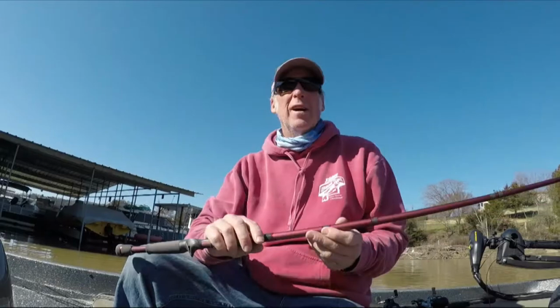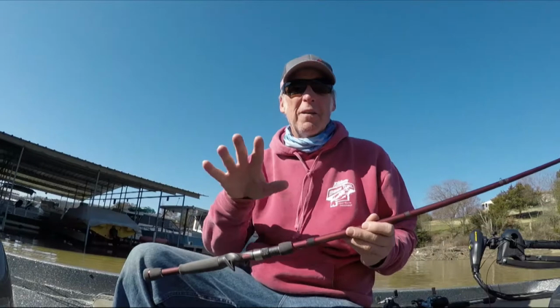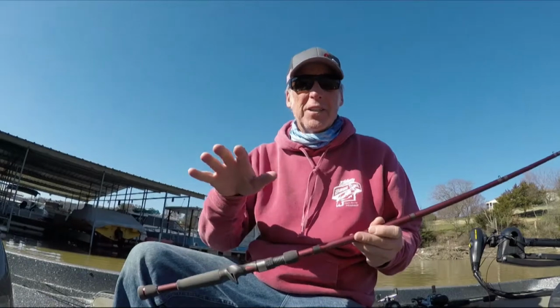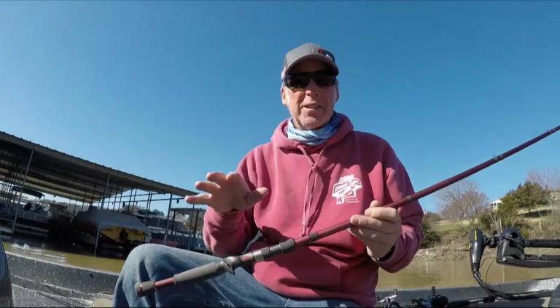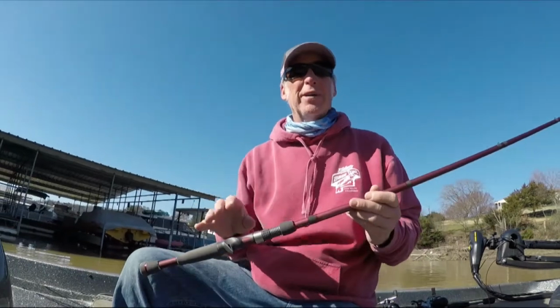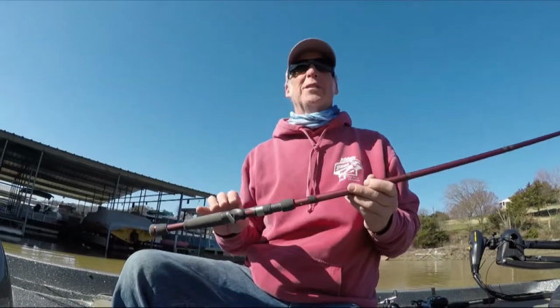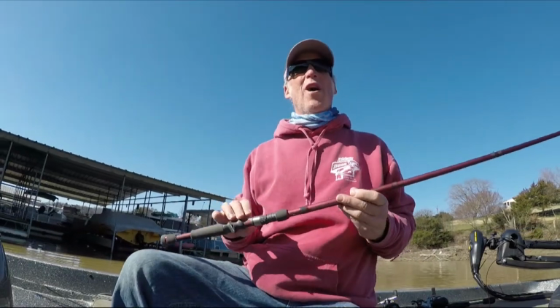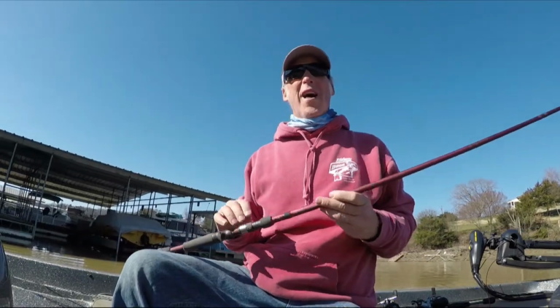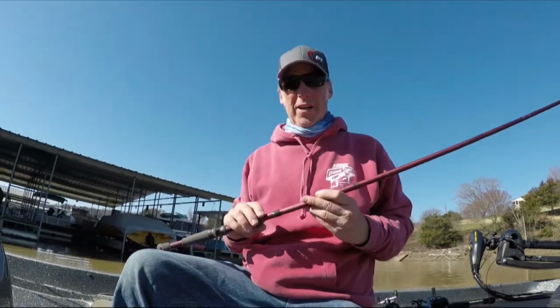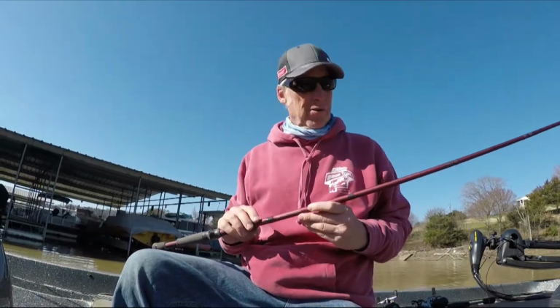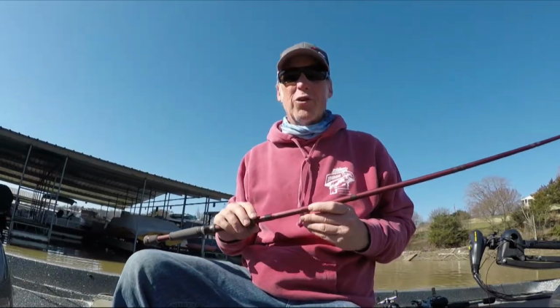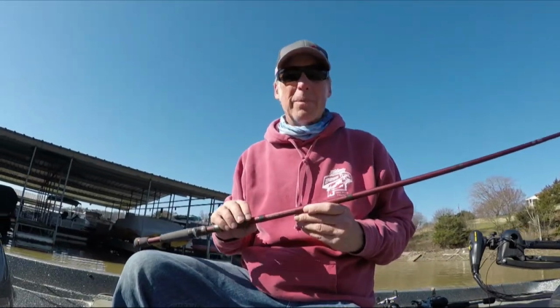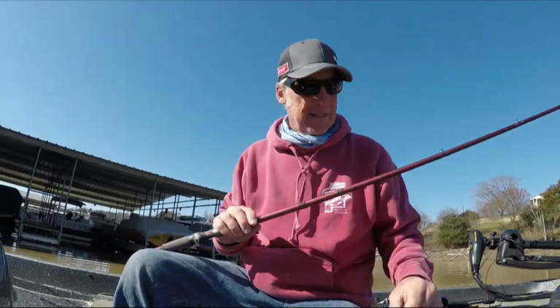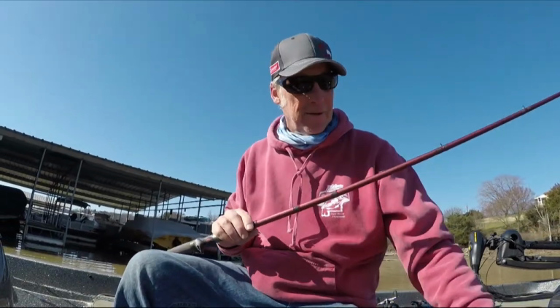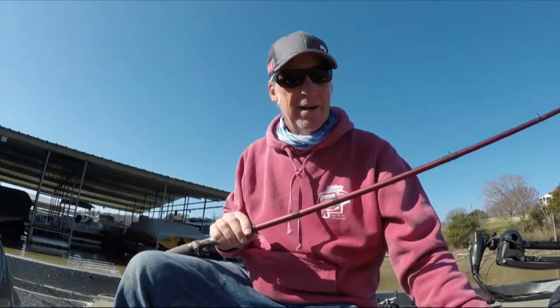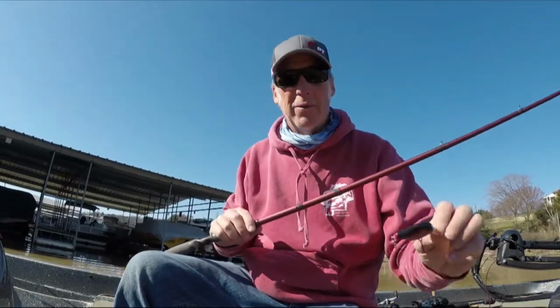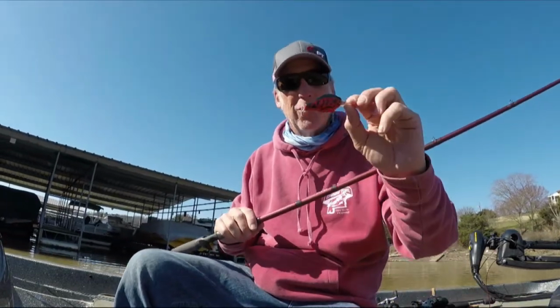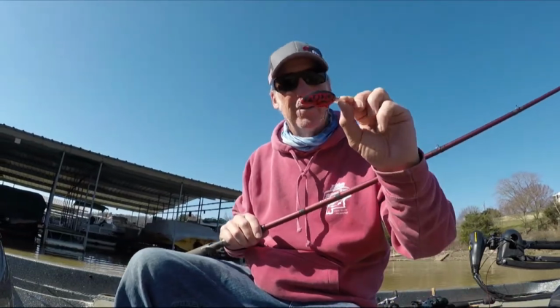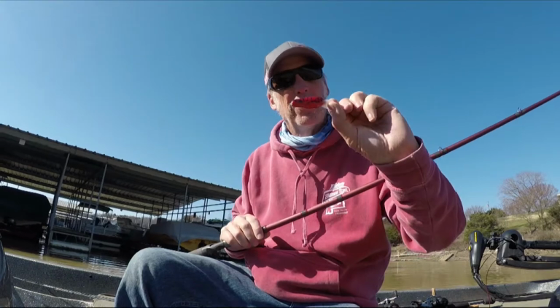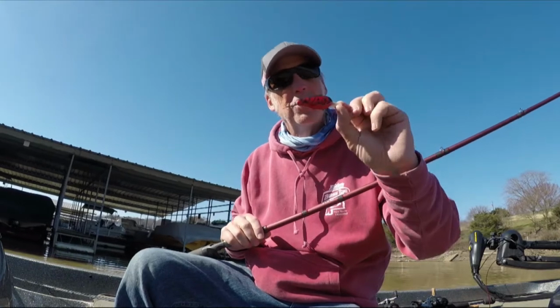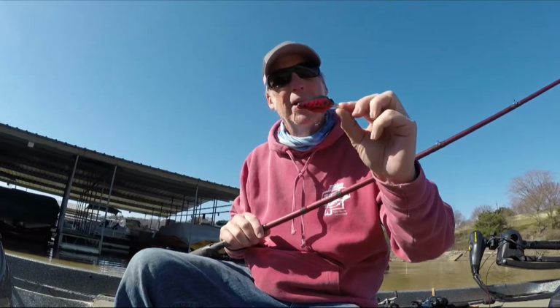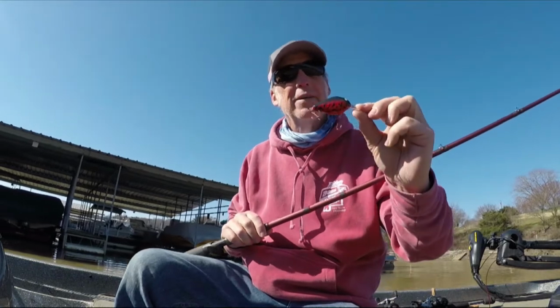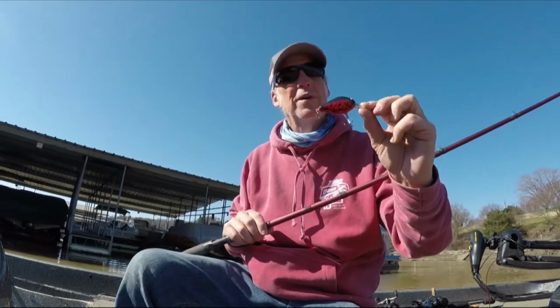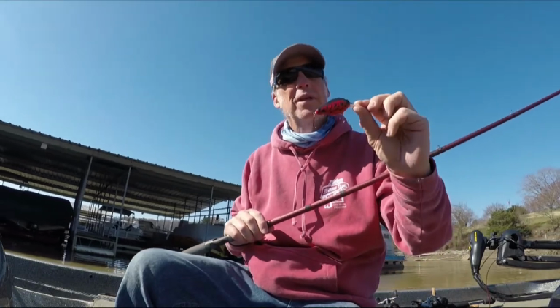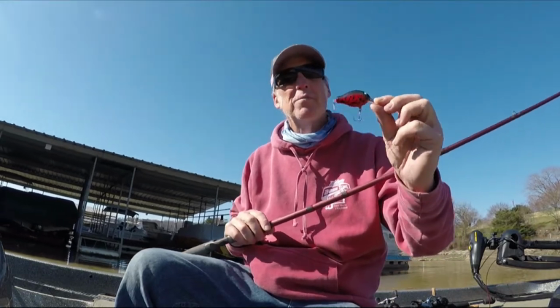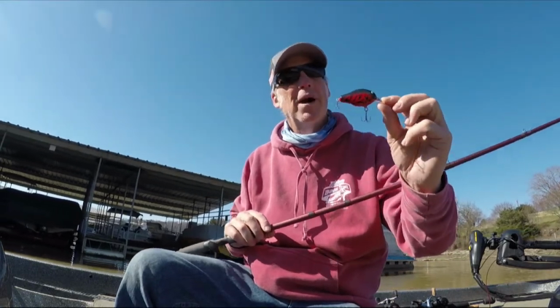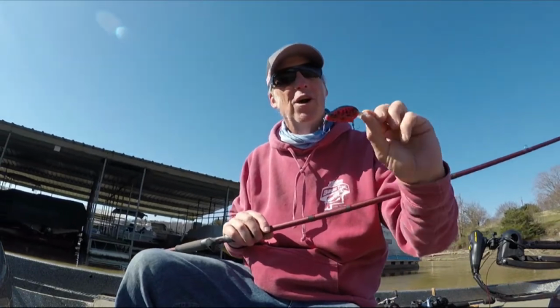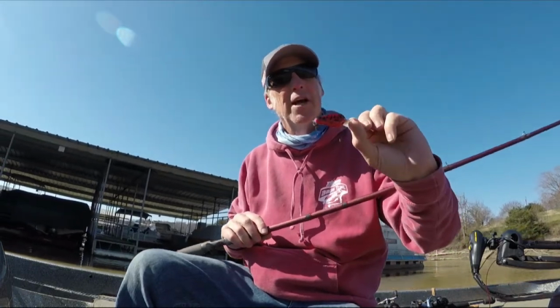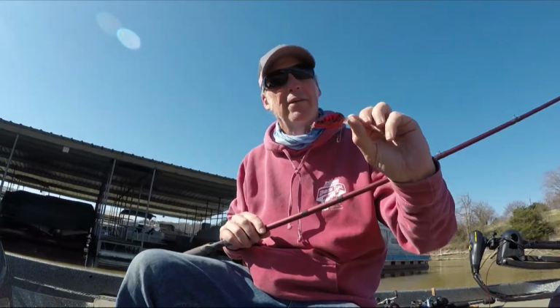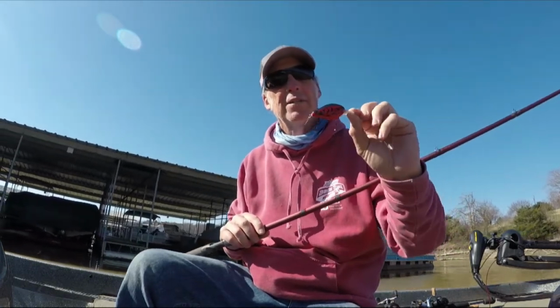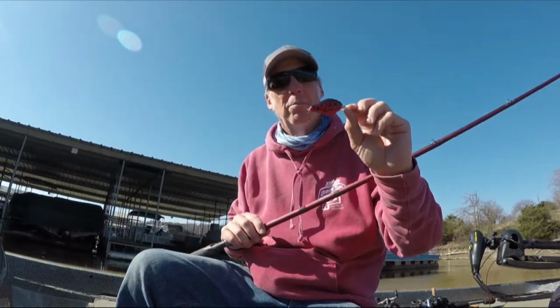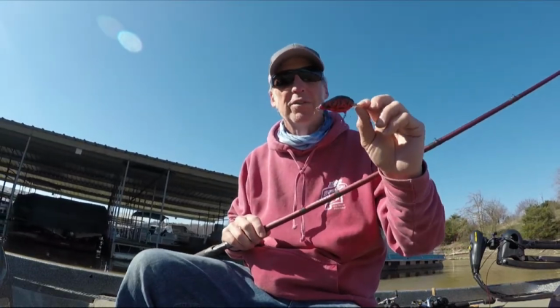I love fishing in the spring, and the reason why I love throwing crankbaits is right here. I'm getting ready to go out and throw this one — I believe it was made by Jaw Jacker Lures. It's a balsa wood crankbait.